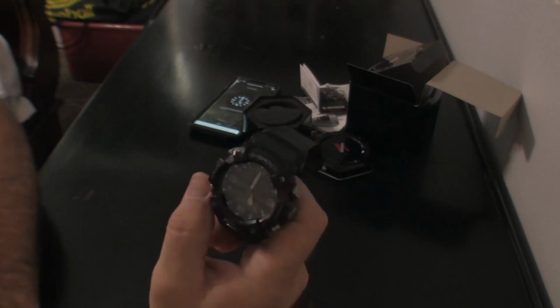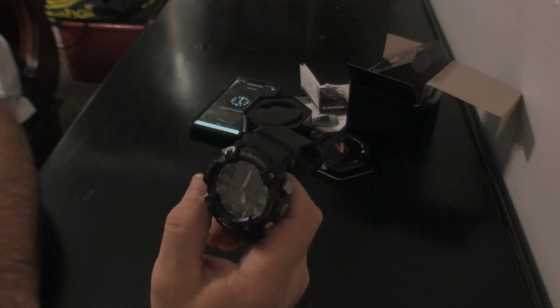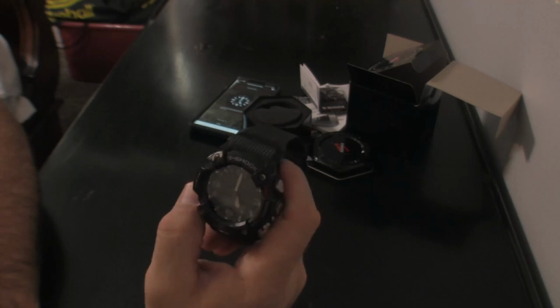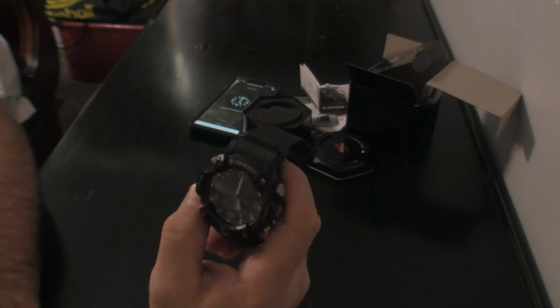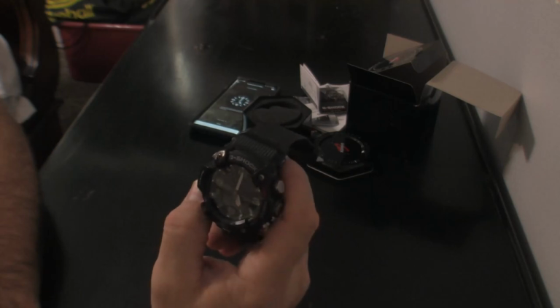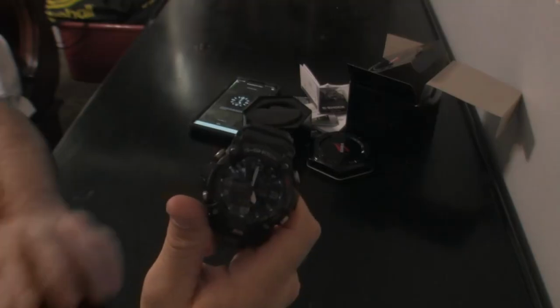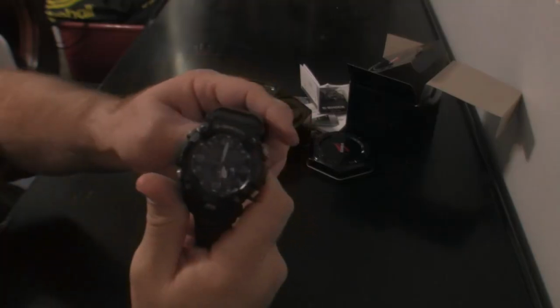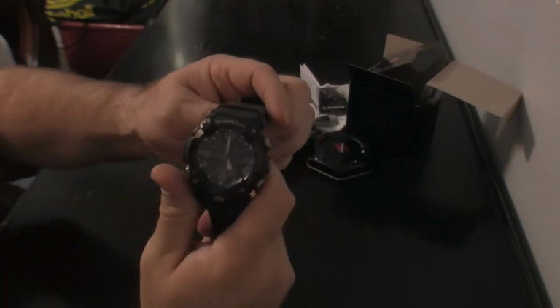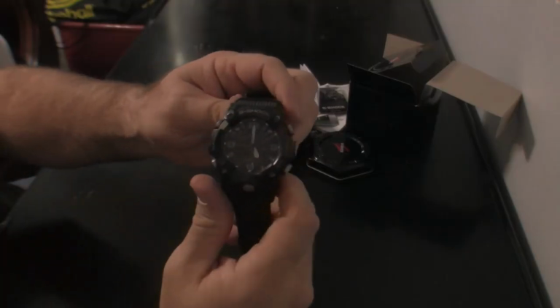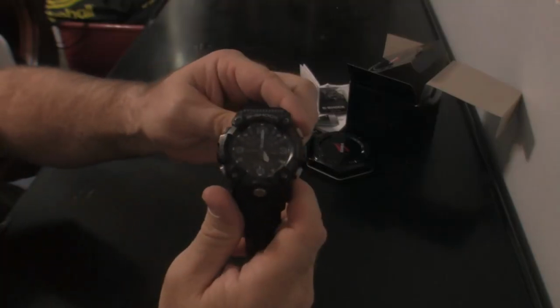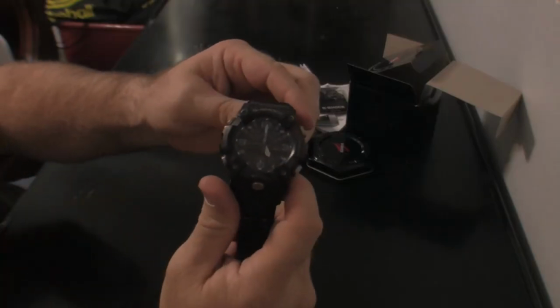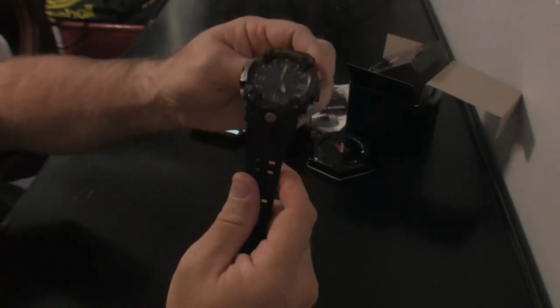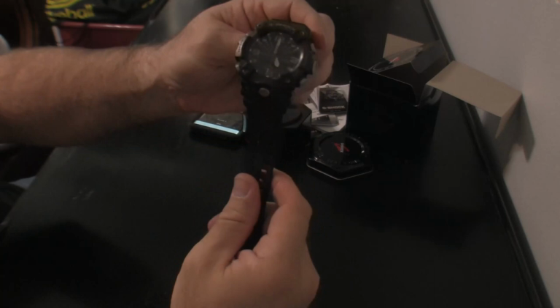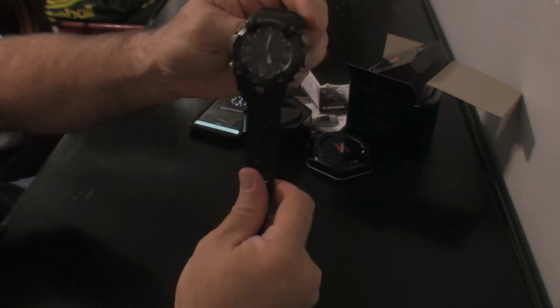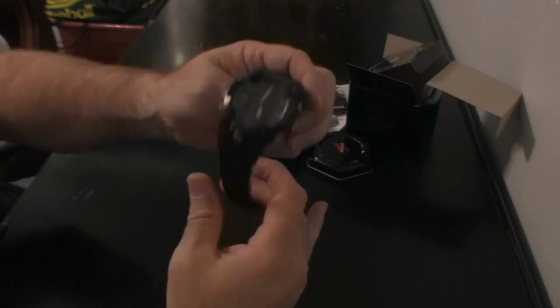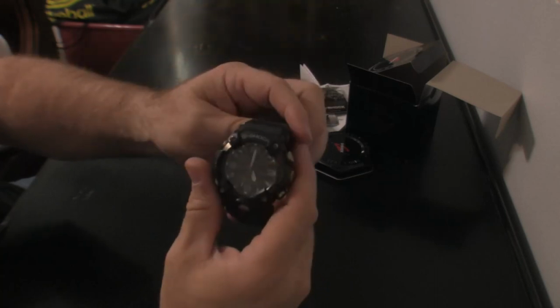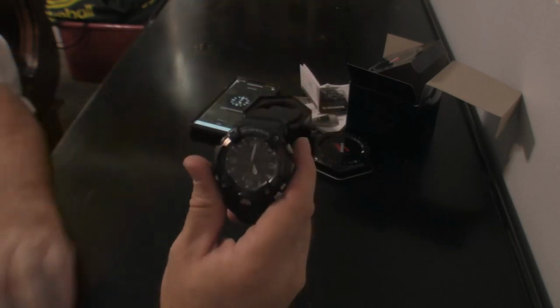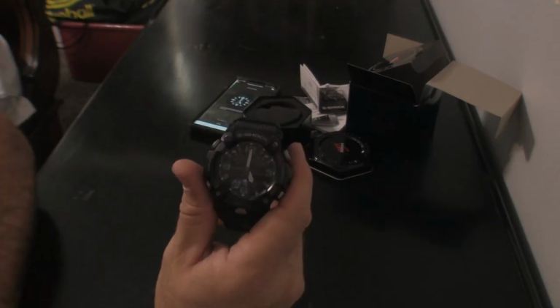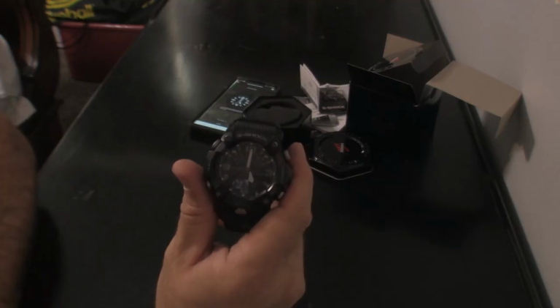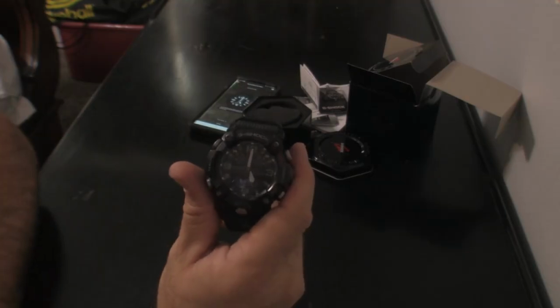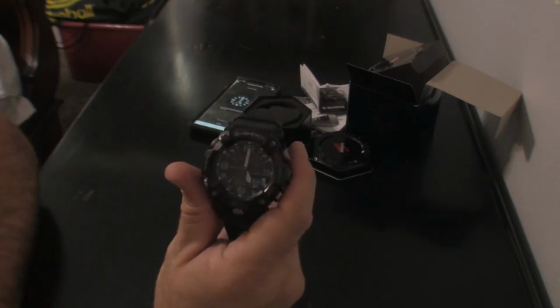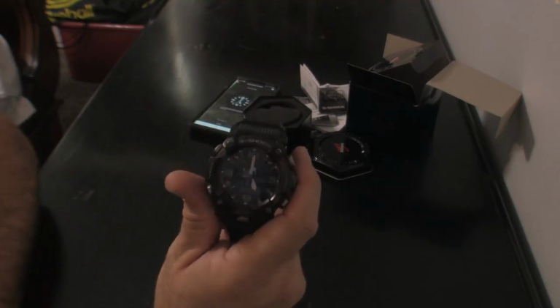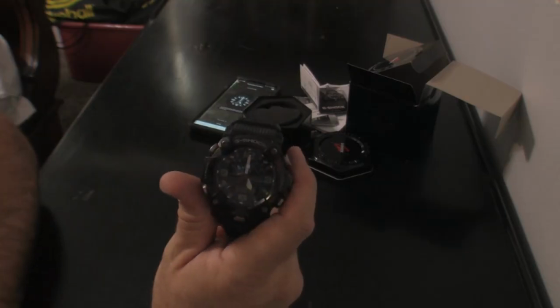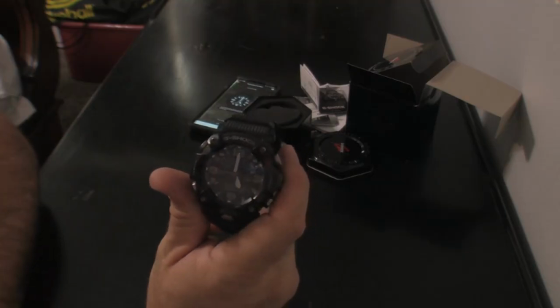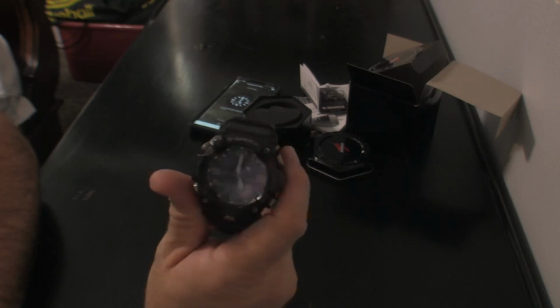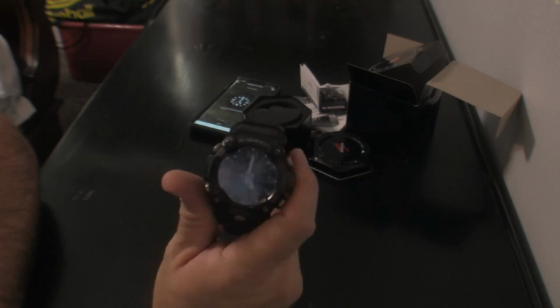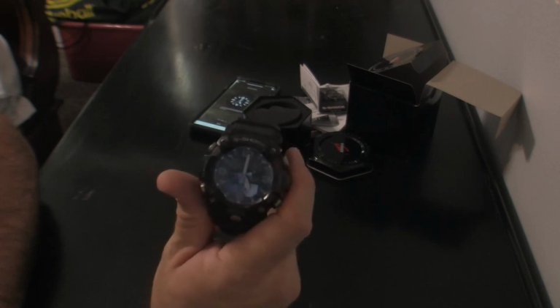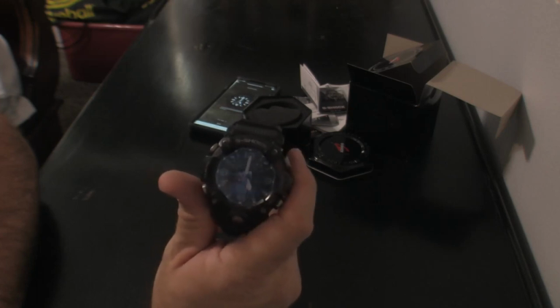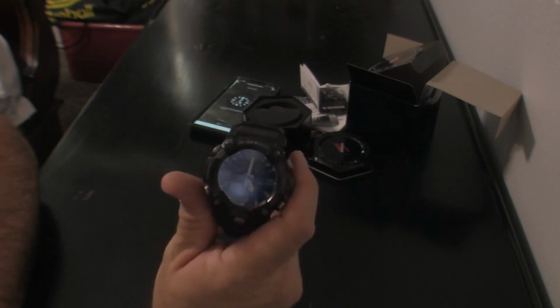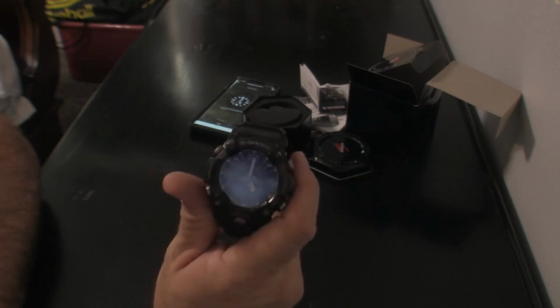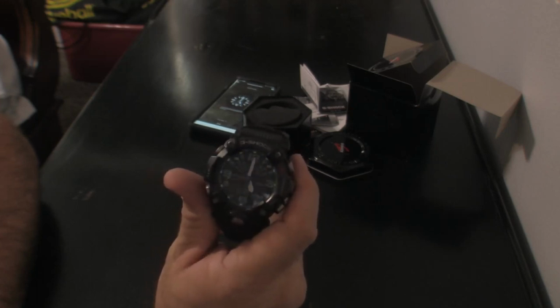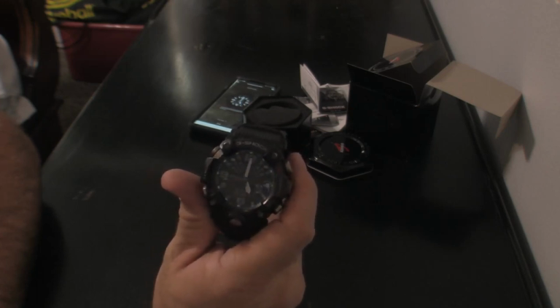But again, this is the Mudmaster — it is a terrific watch. I really like it a lot and it has served me well in the 14 to 15 months that I've owned it. I'm very happy with it and I strongly recommend it. Thanks for watching.